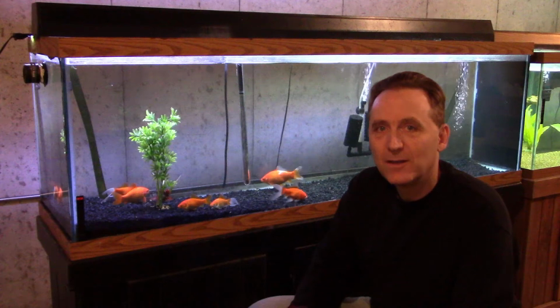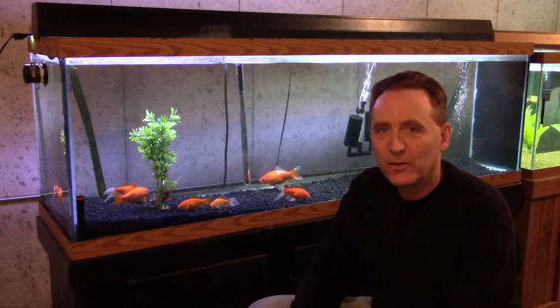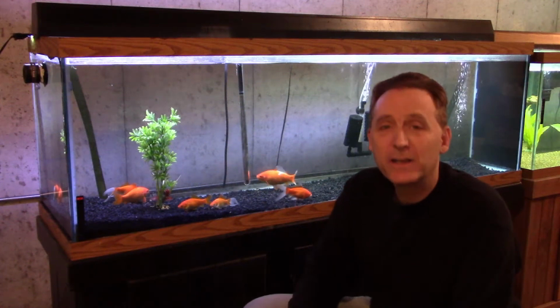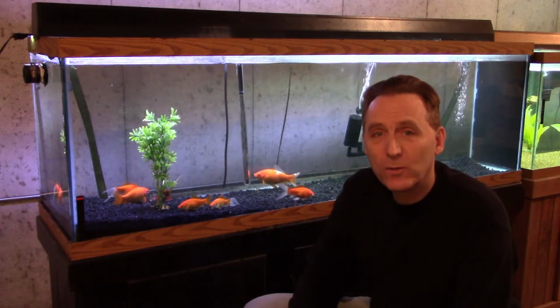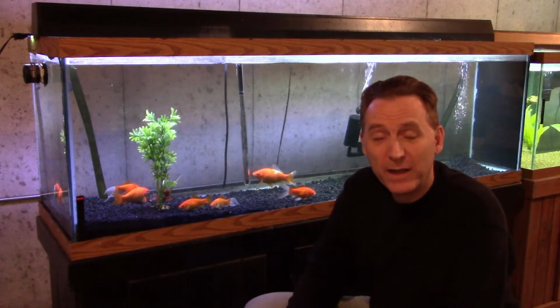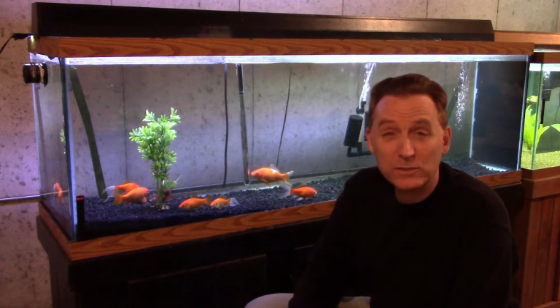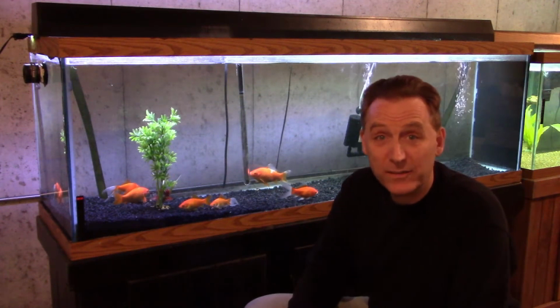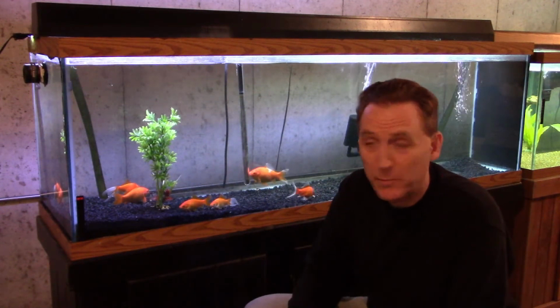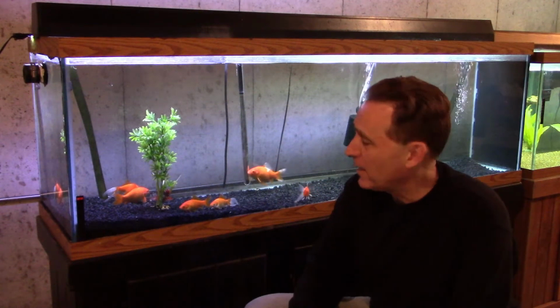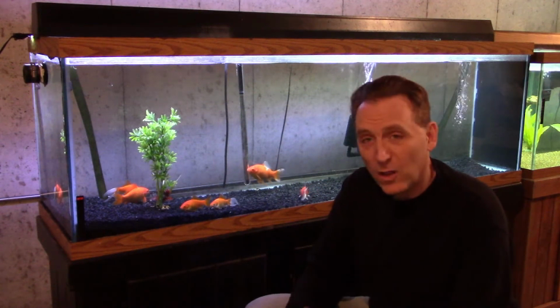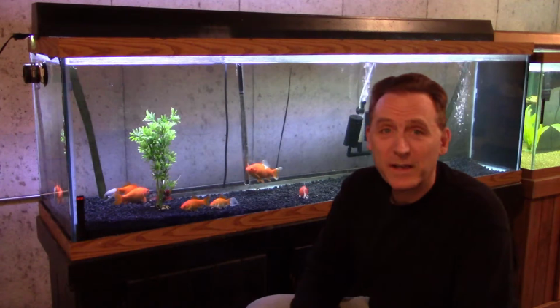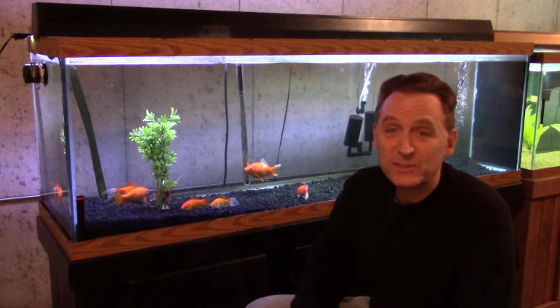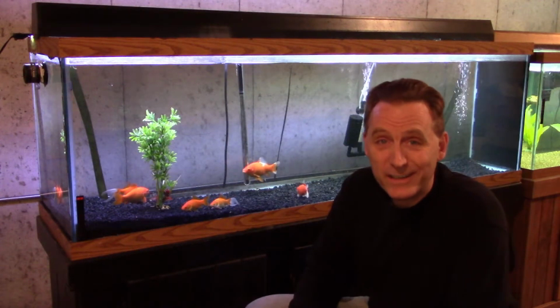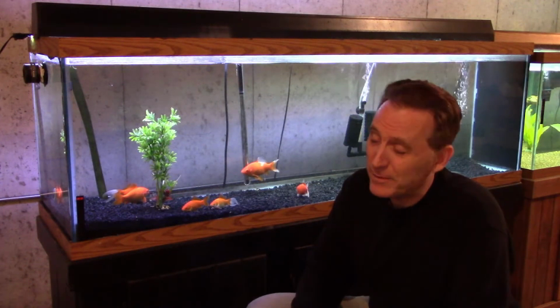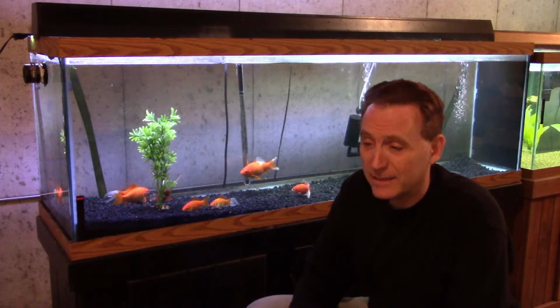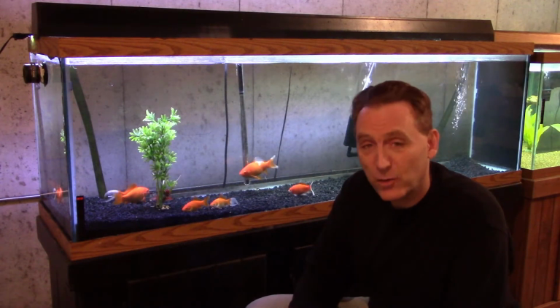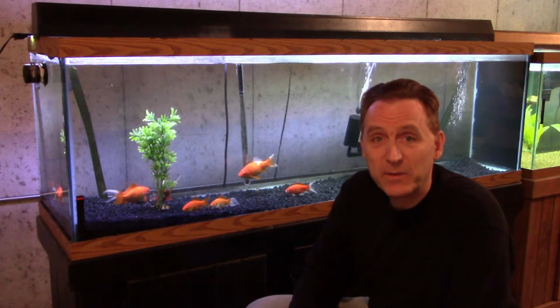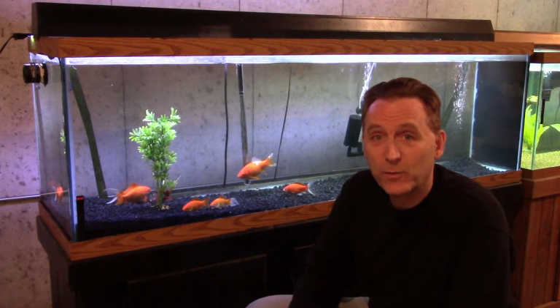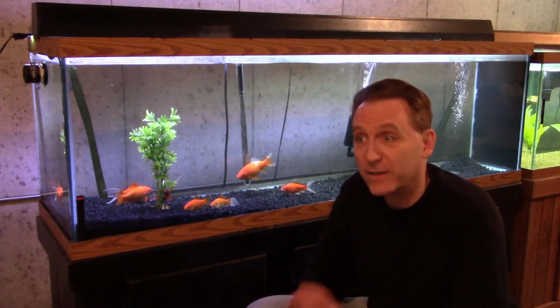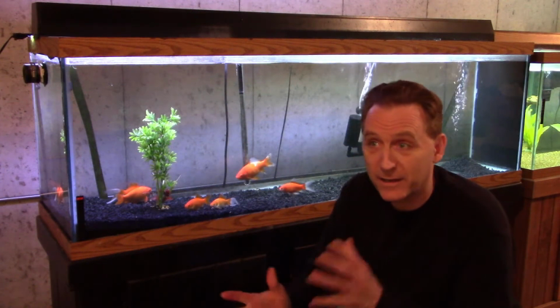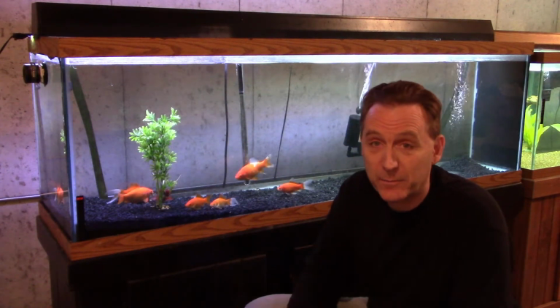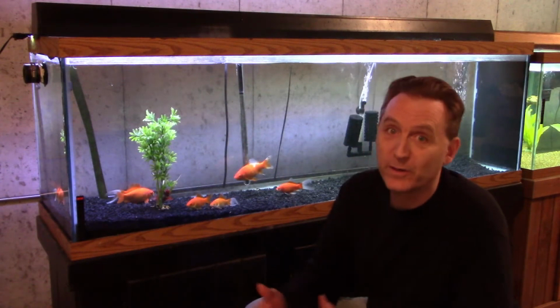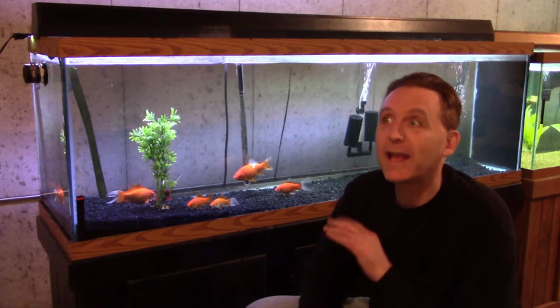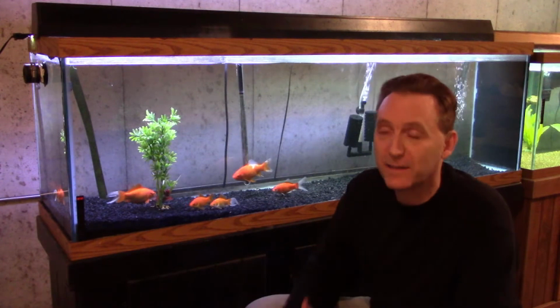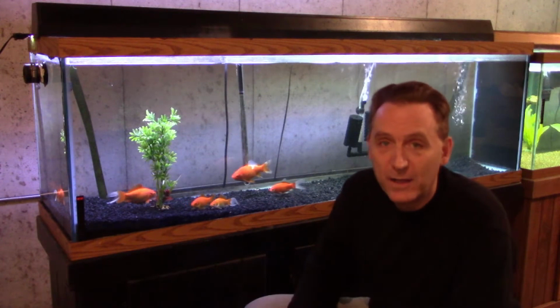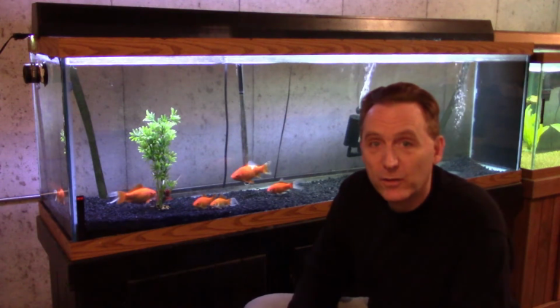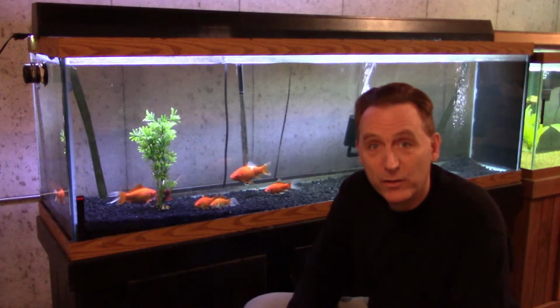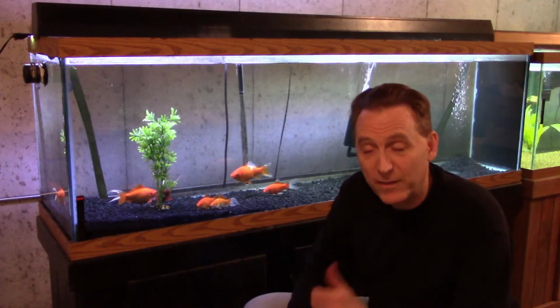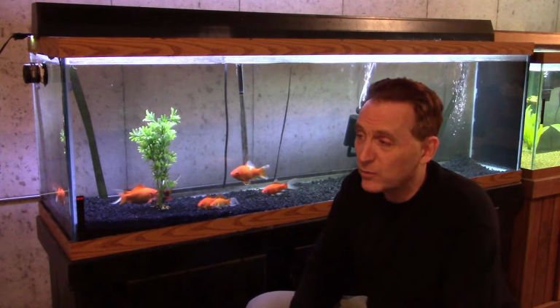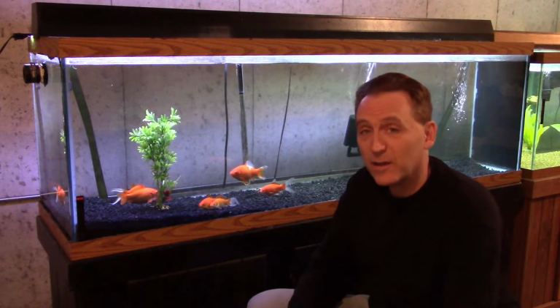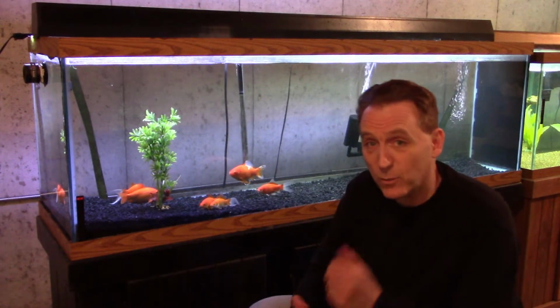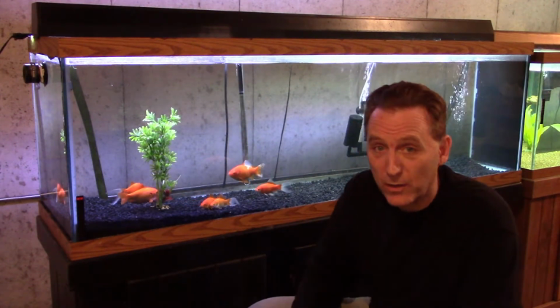Well, hello everybody. Welcome back to OTC Fish Keeper. Long time no see. I've been kind of crazy busy with work and haven't had a lot of time — or really any time — to do many videos, but I'm trying to work on that.